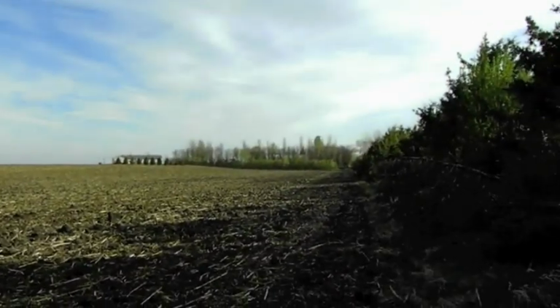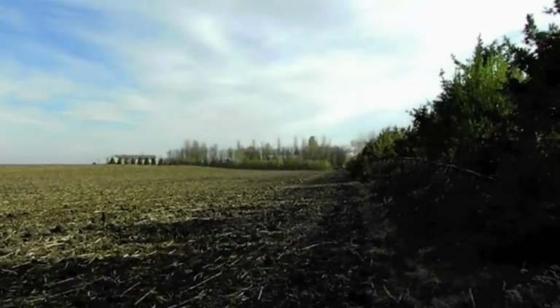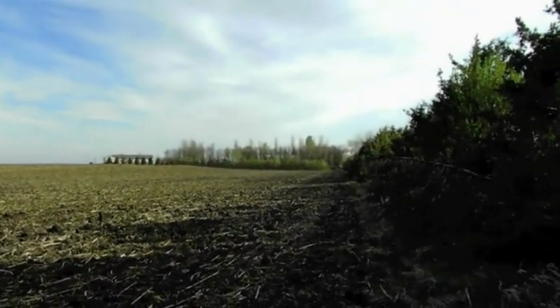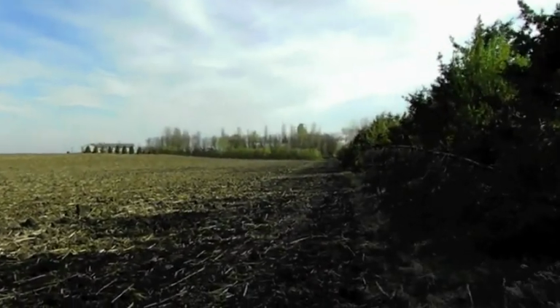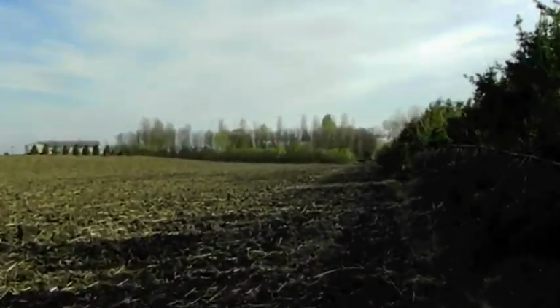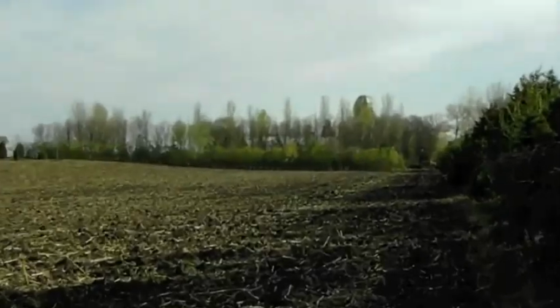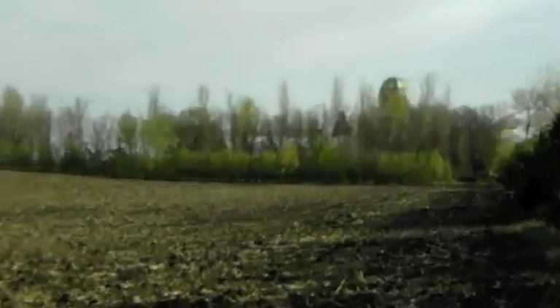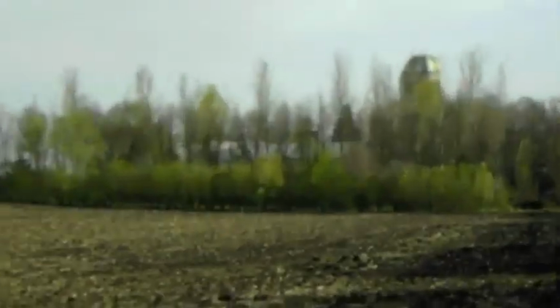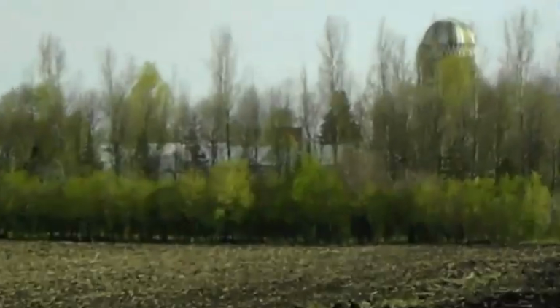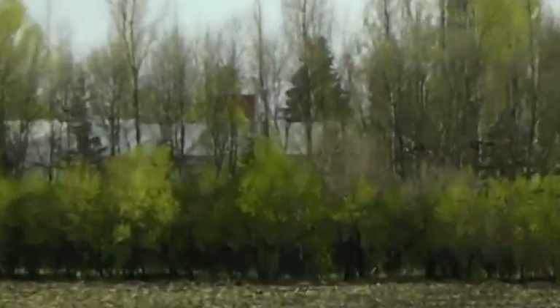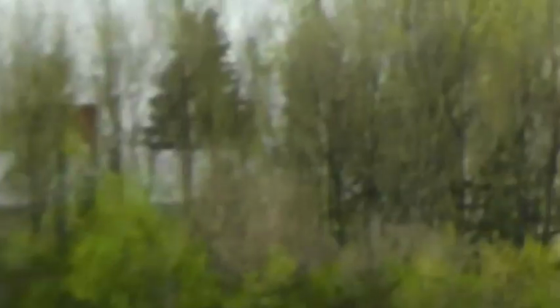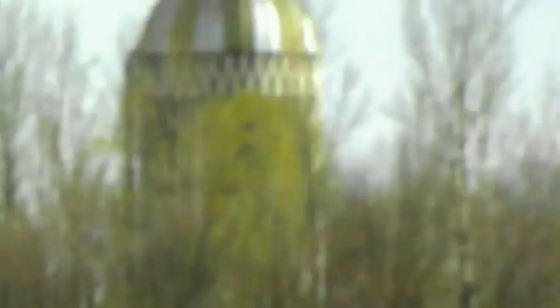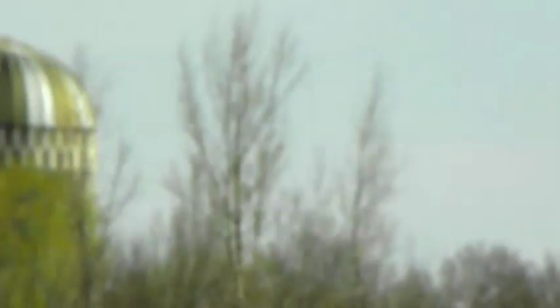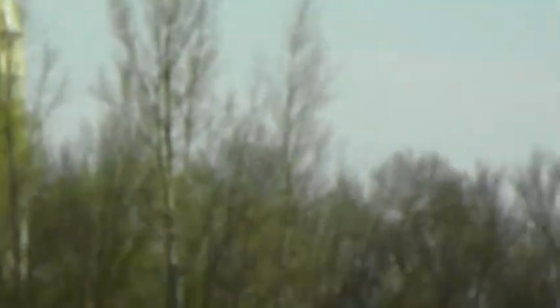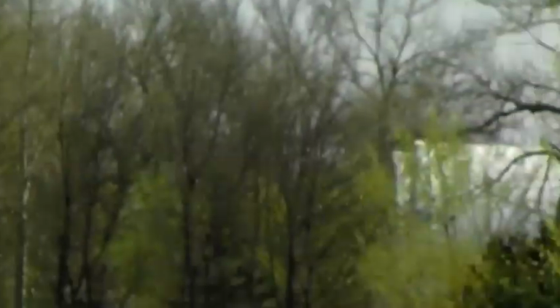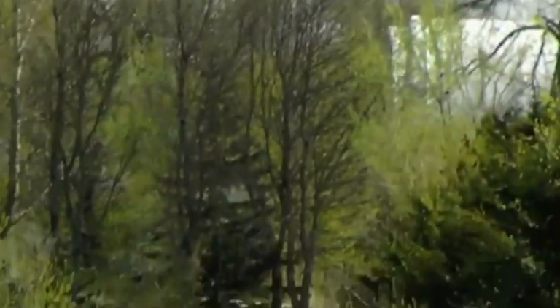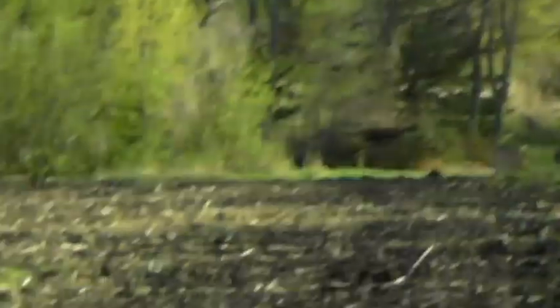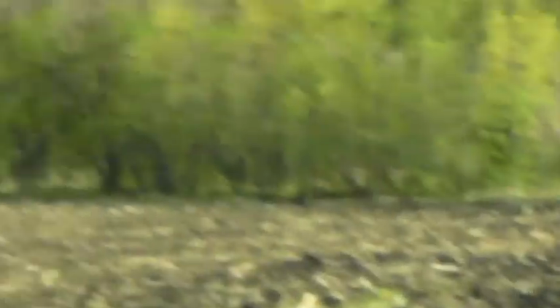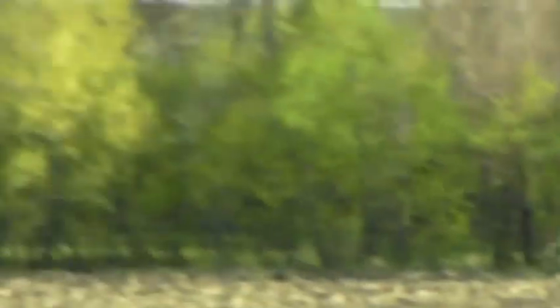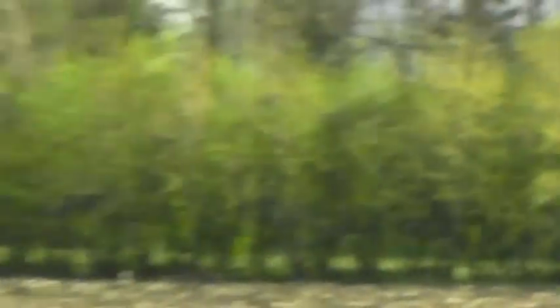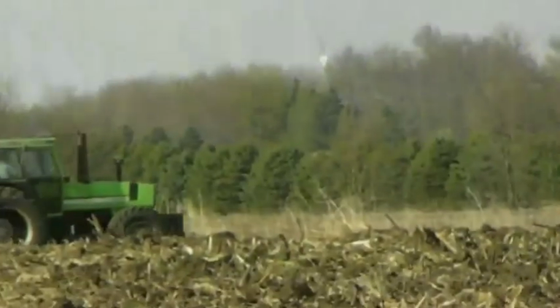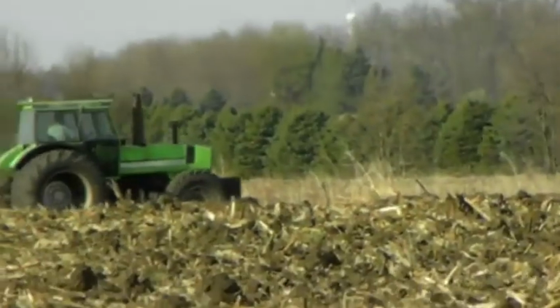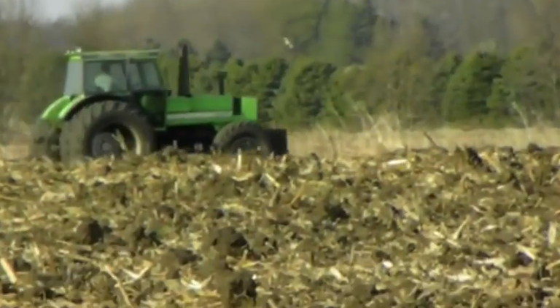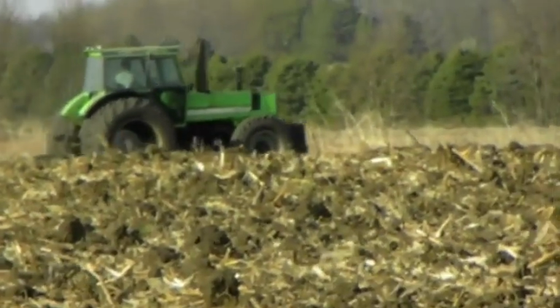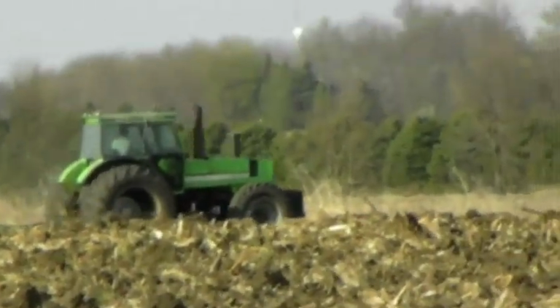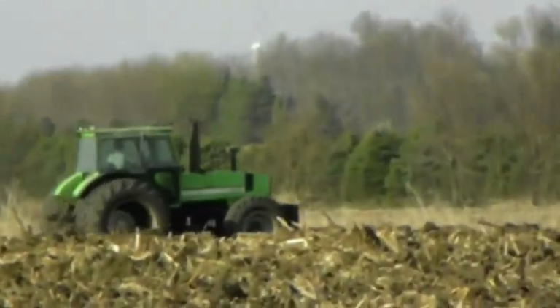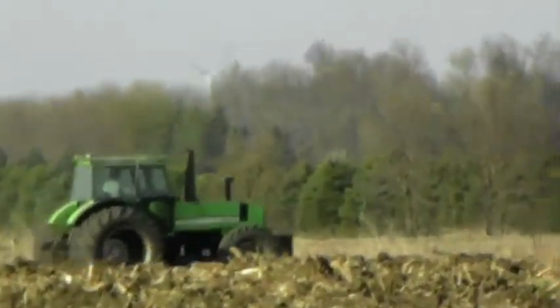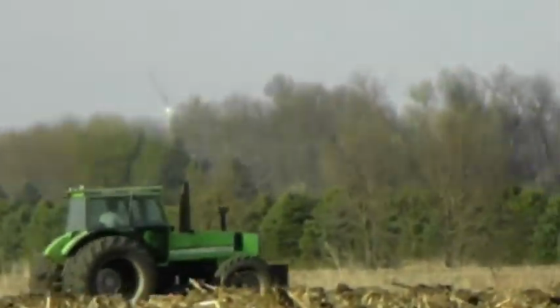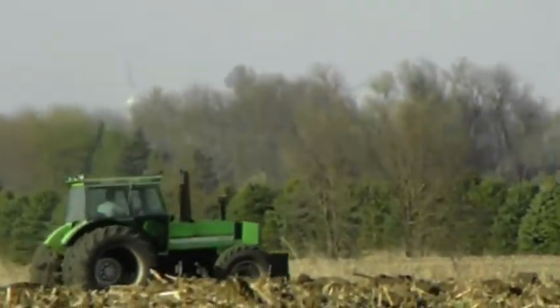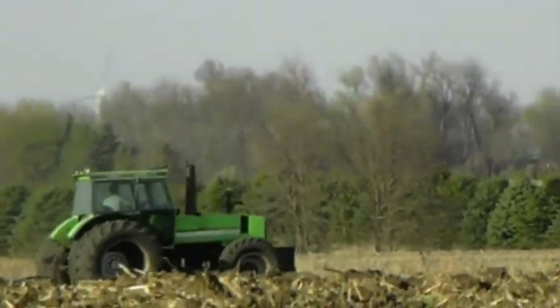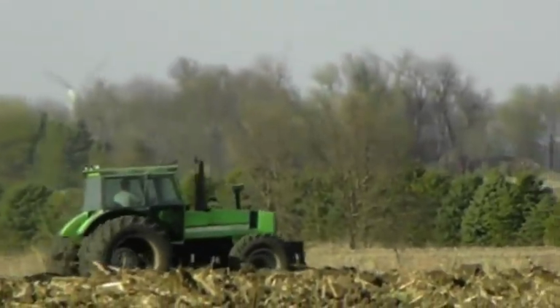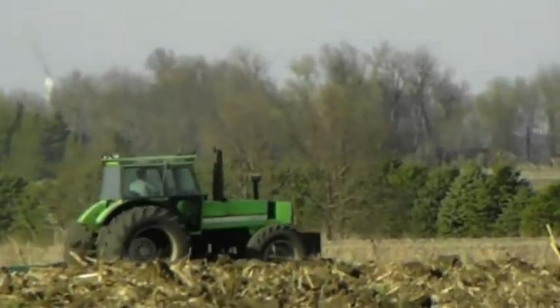Another way that we conserve the environment on our farm is by planting trees around all of the crop fields to eliminate damage to the crops from wind and also to eliminate soil erosion.